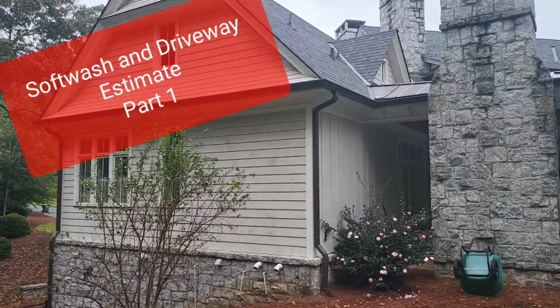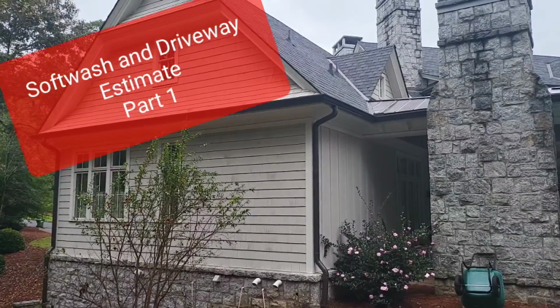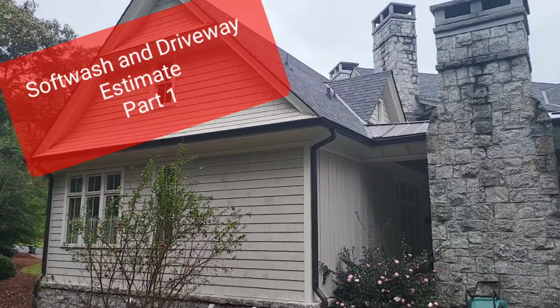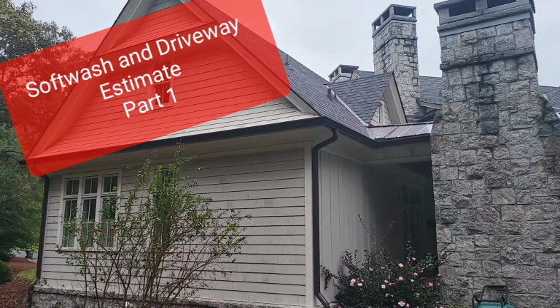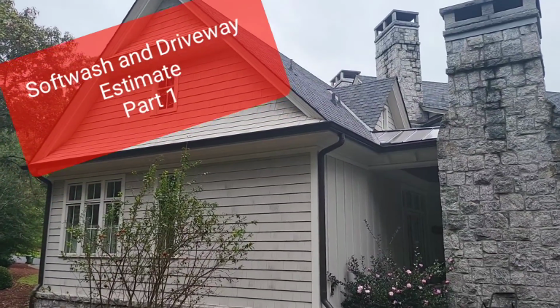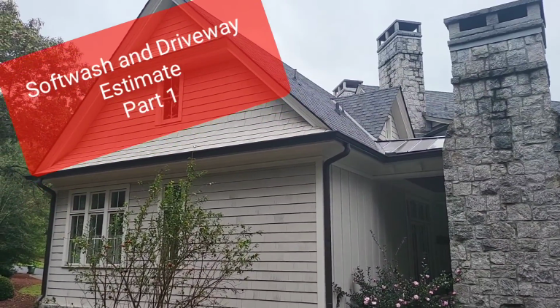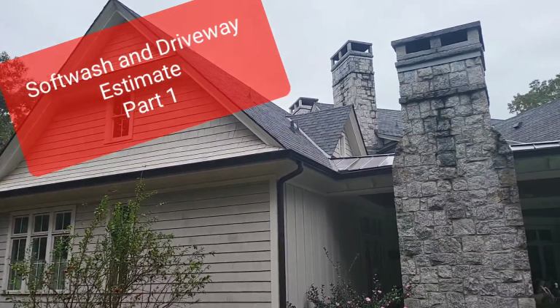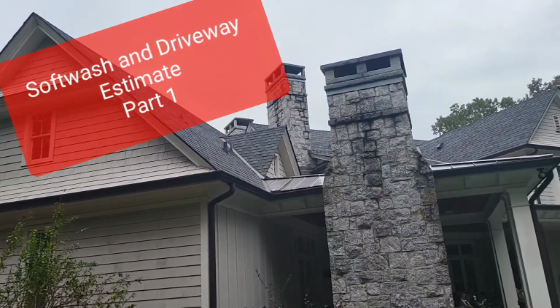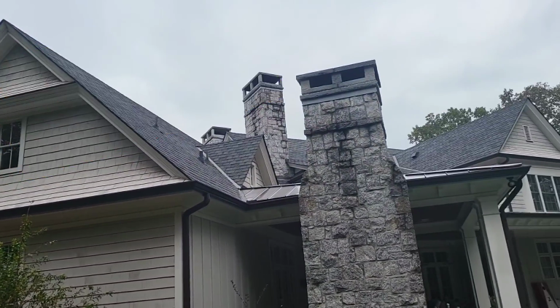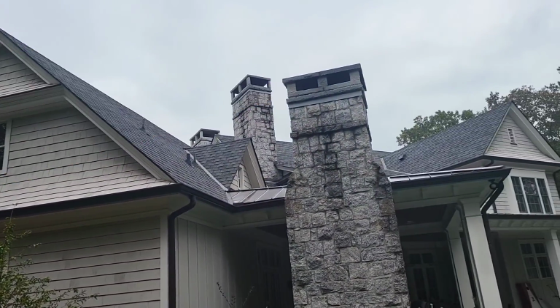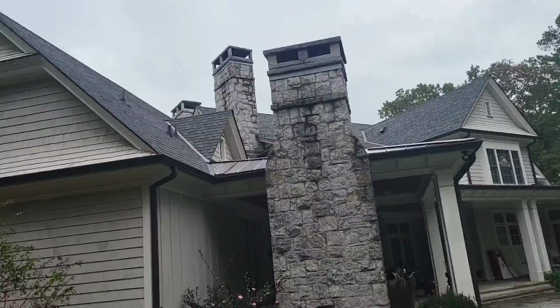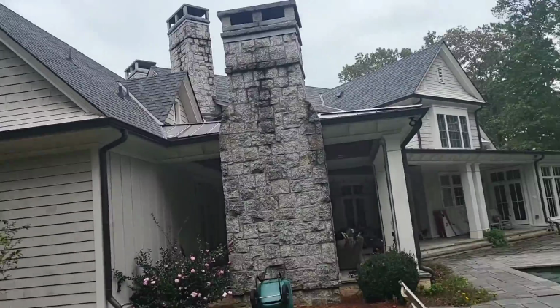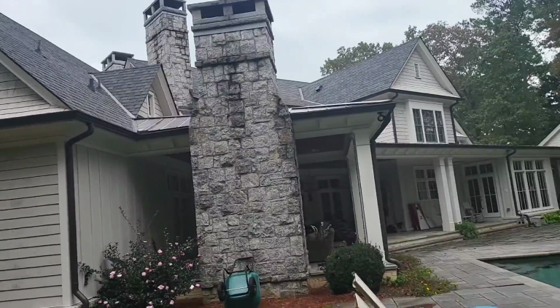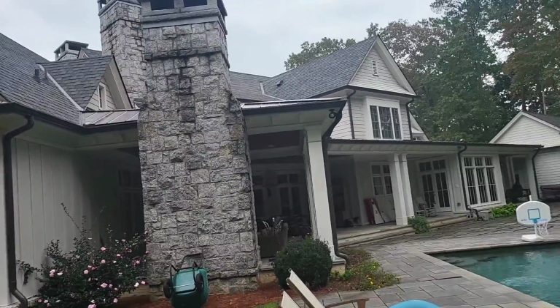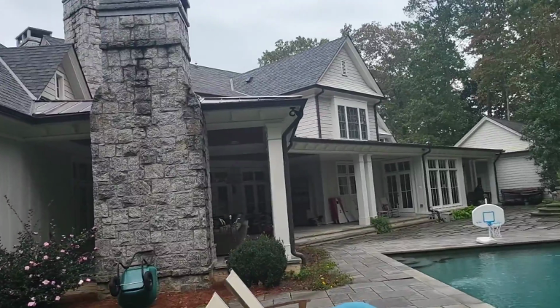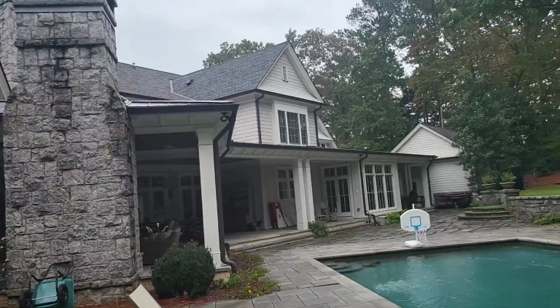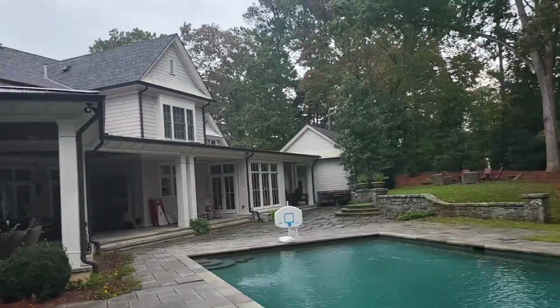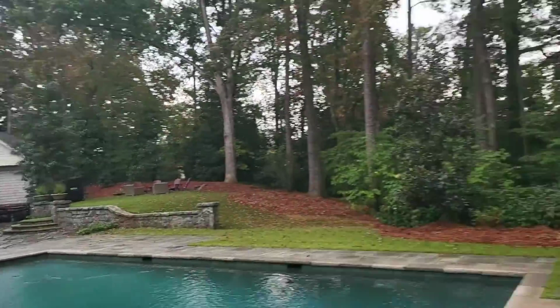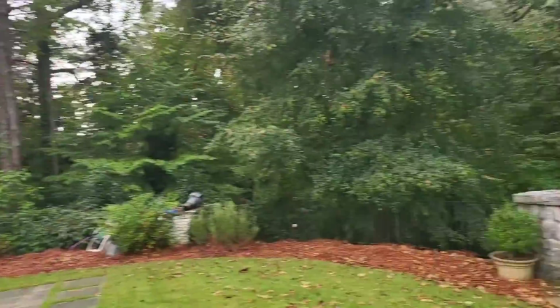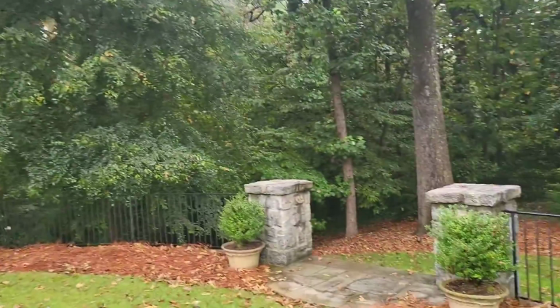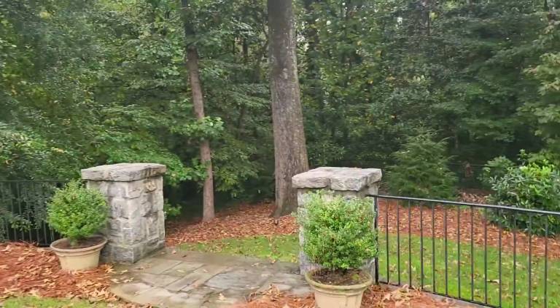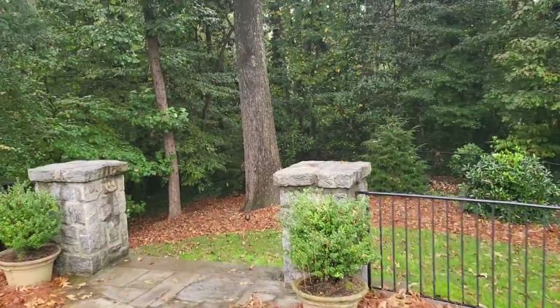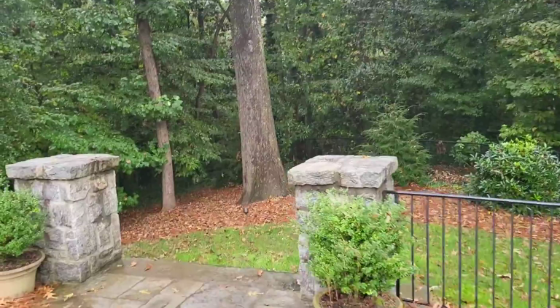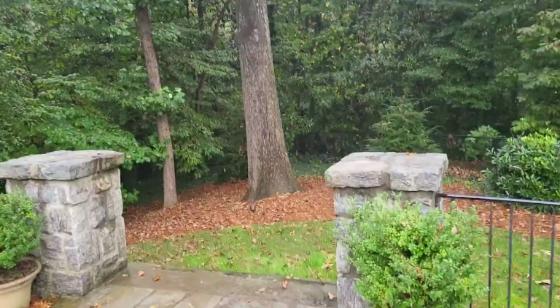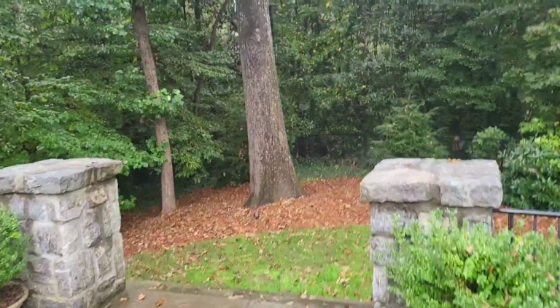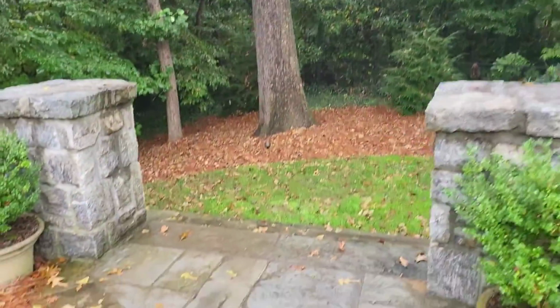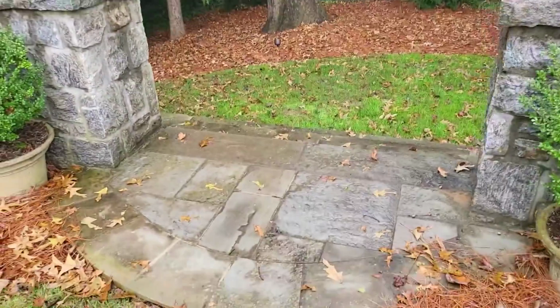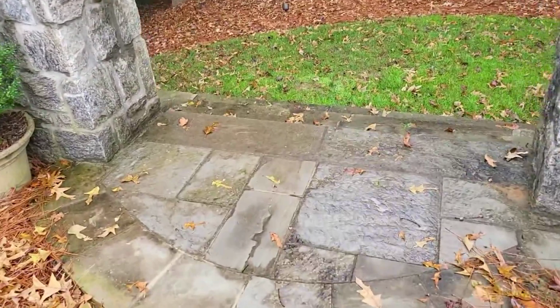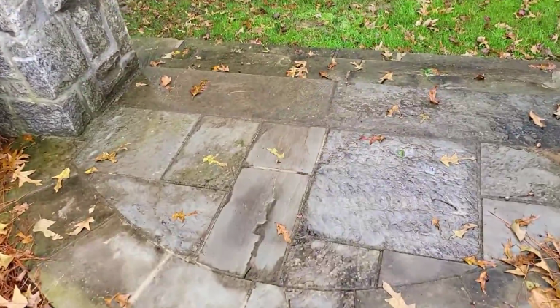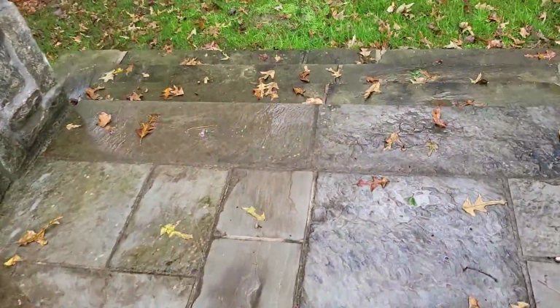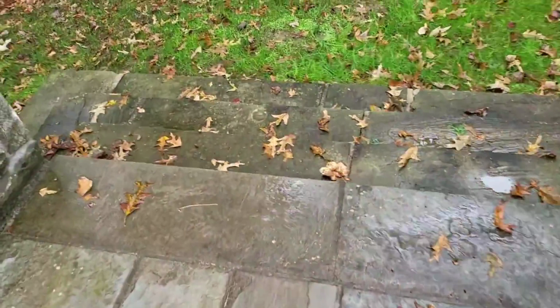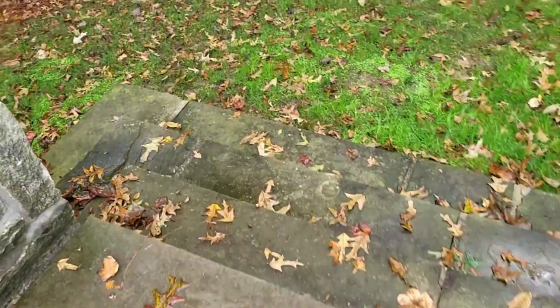Alright guys, we got an estimate on this house here. We got to soft wash this entire house. This is a big one — this is a big job, not going to lie on that one.